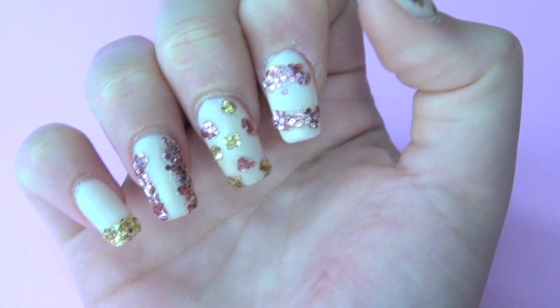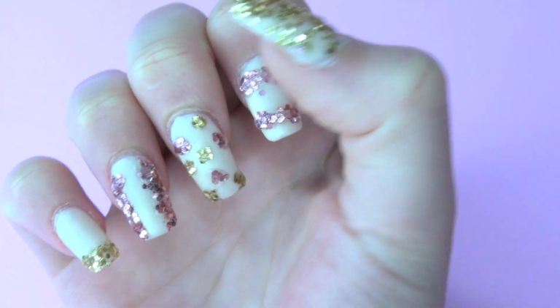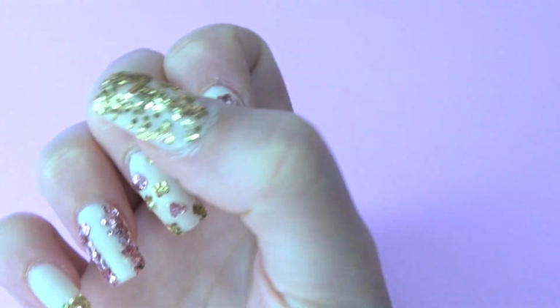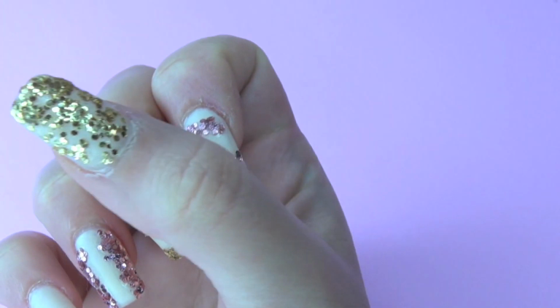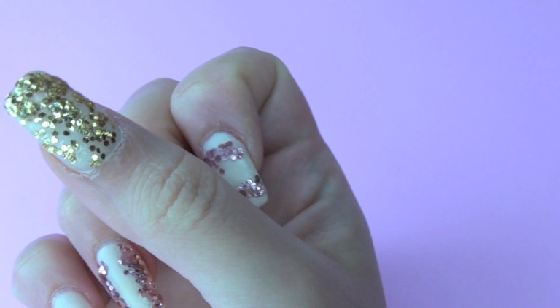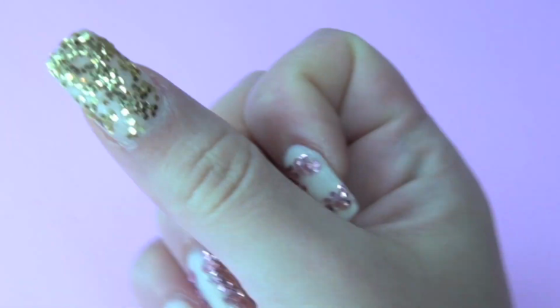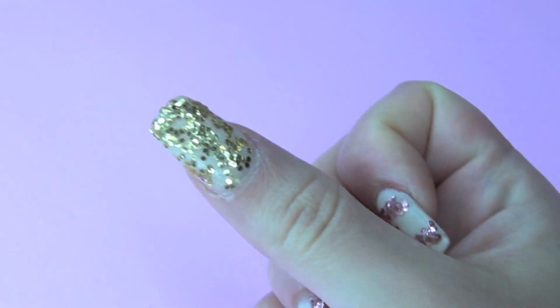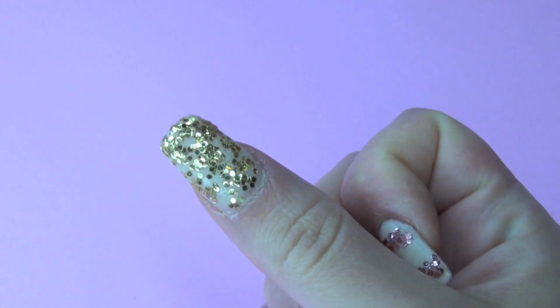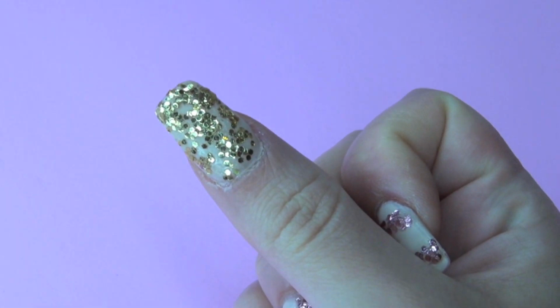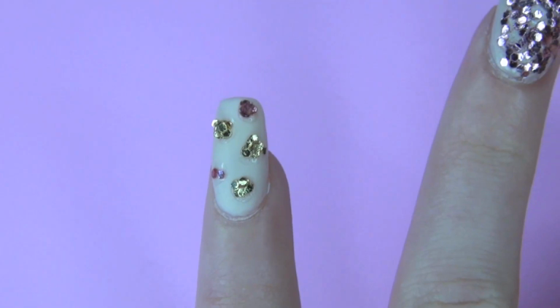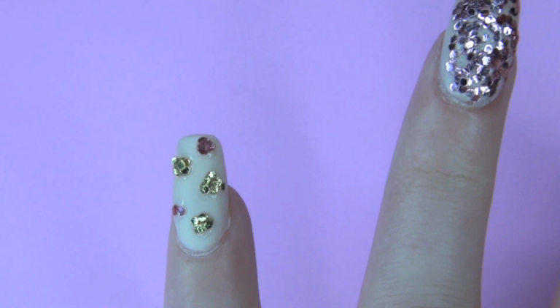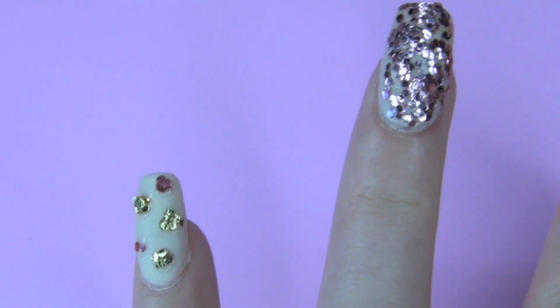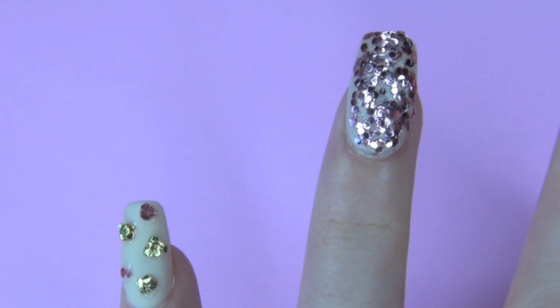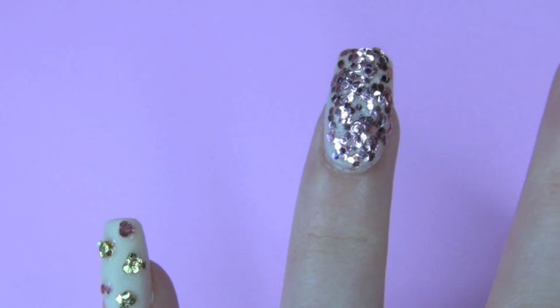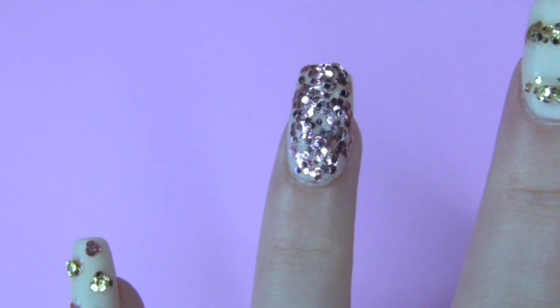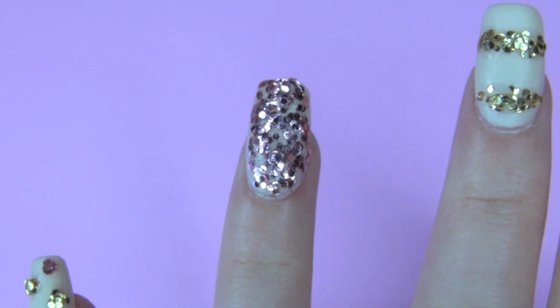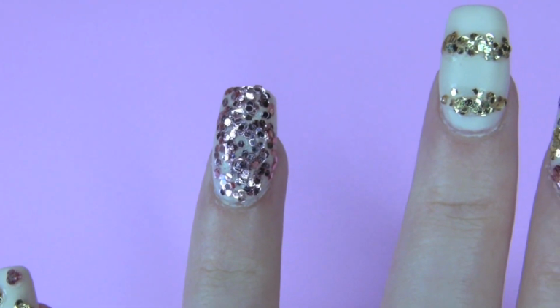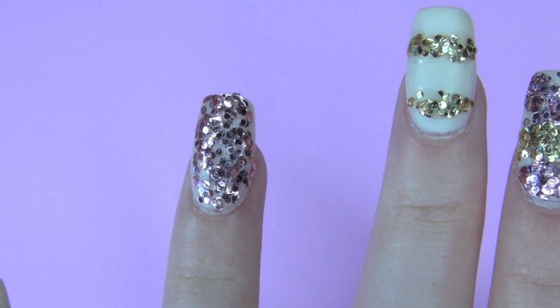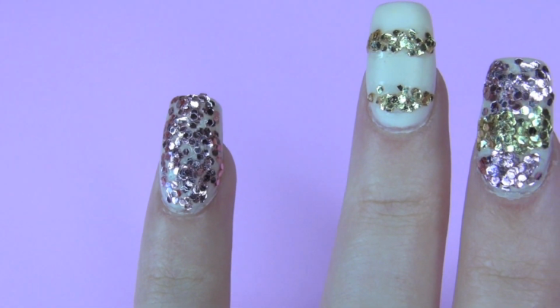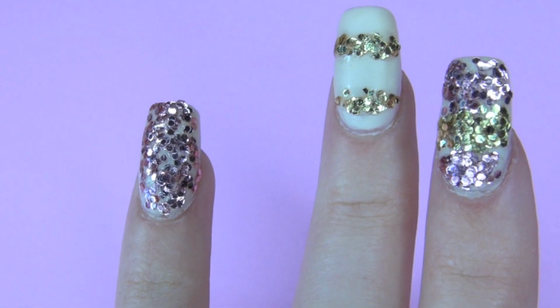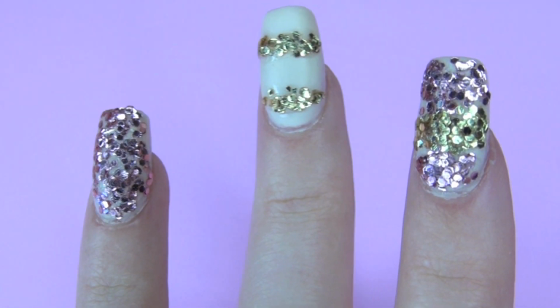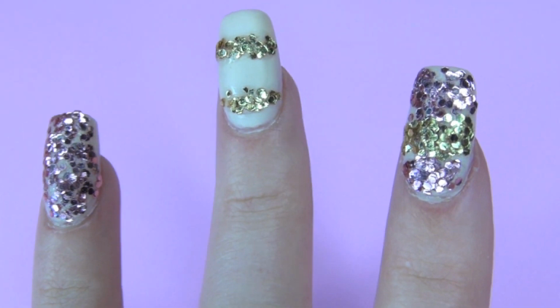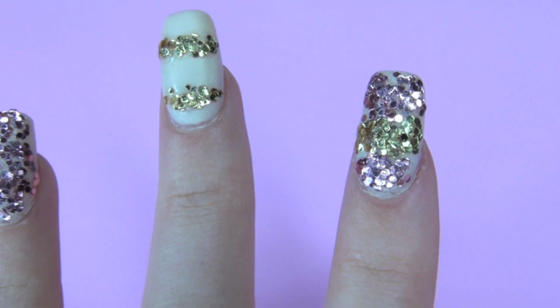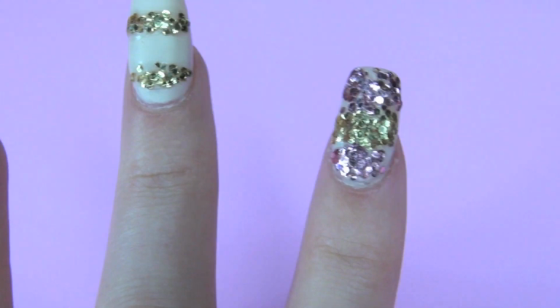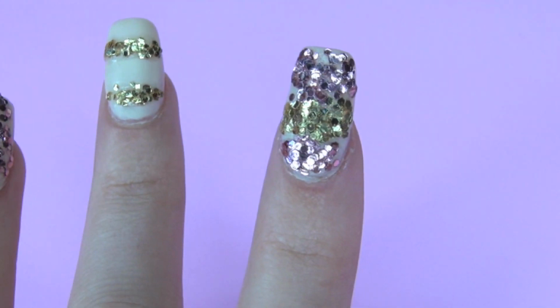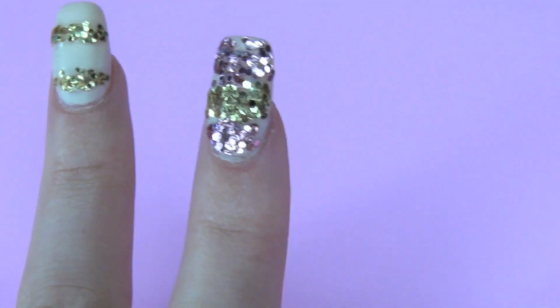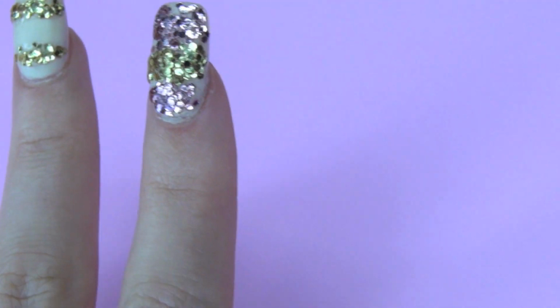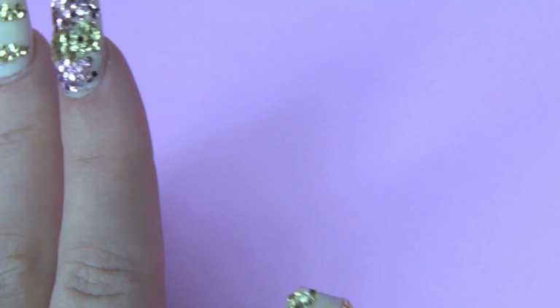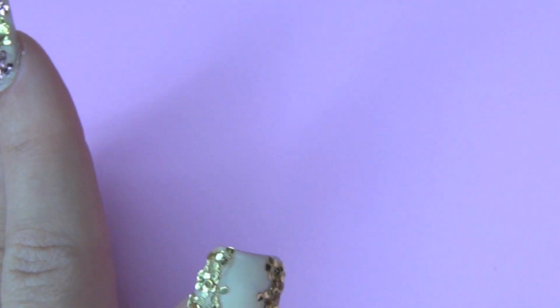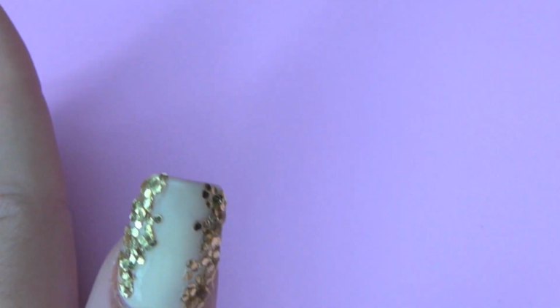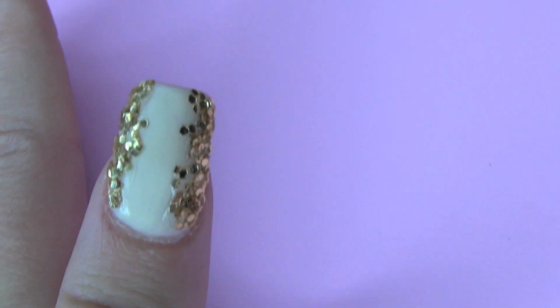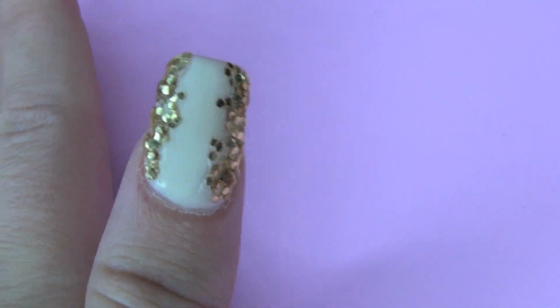Tell me which nail design you liked most. I literally did anything and everything that came to mind. Anyway I hope you guys enjoyed this. I love you, bye!